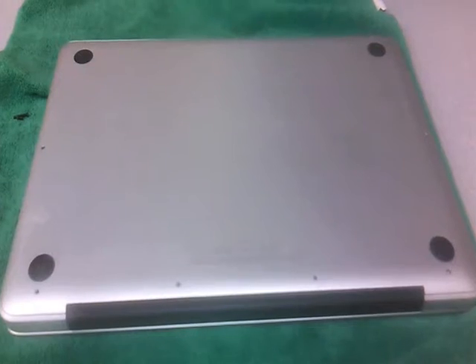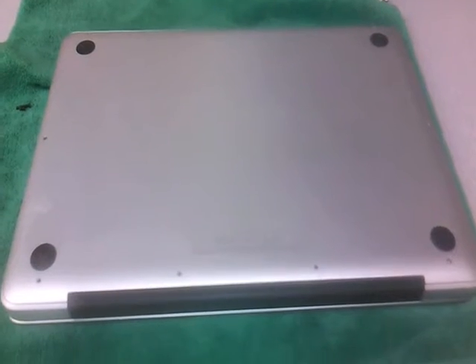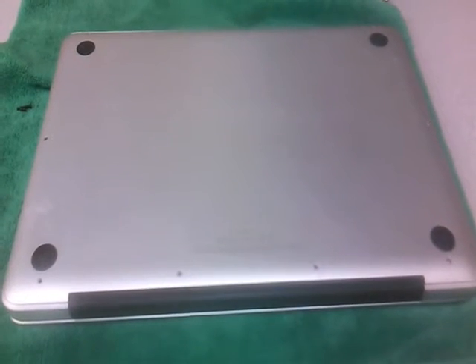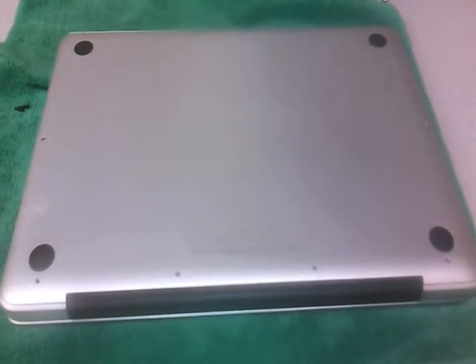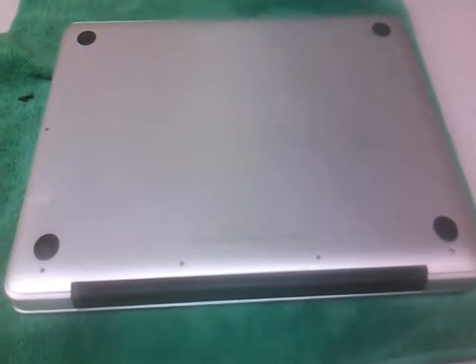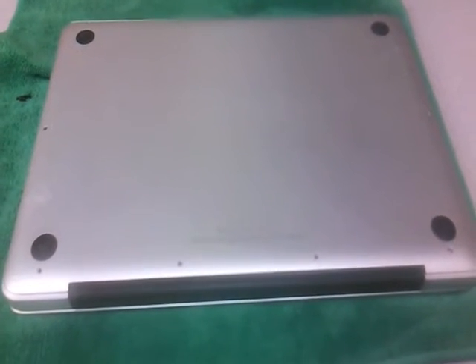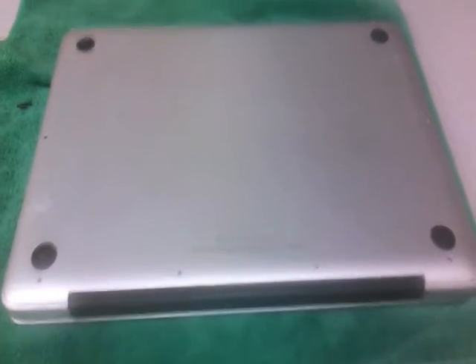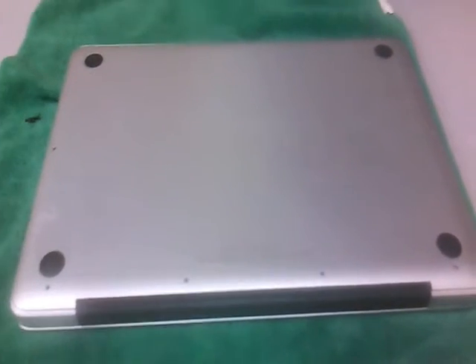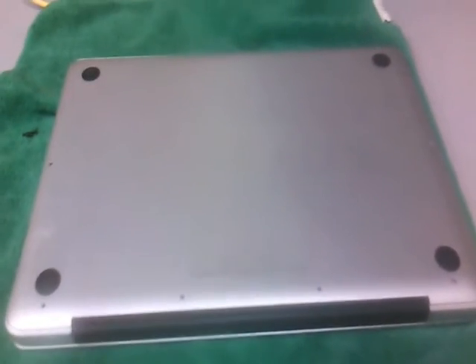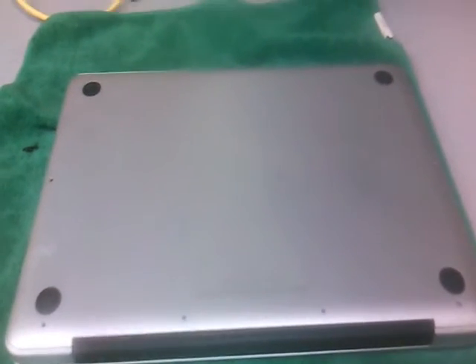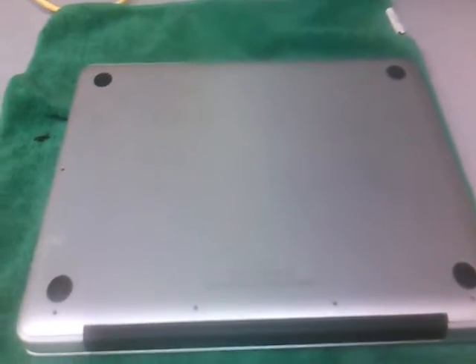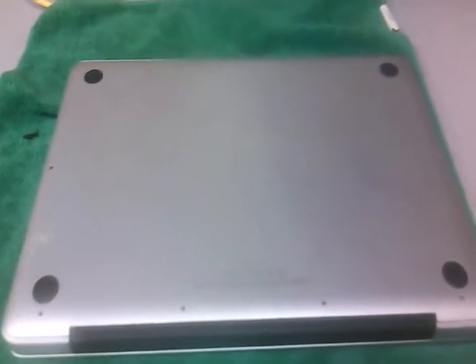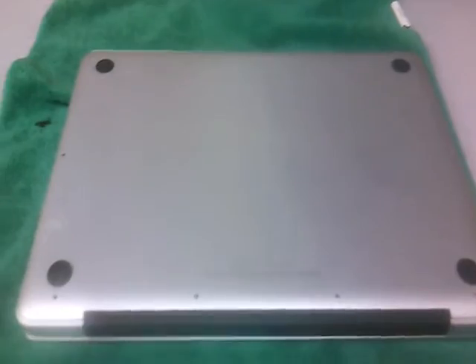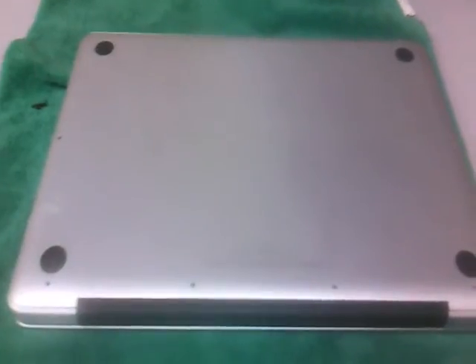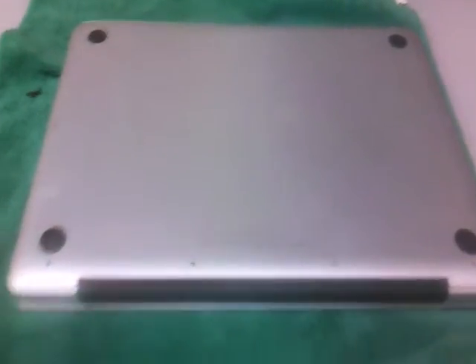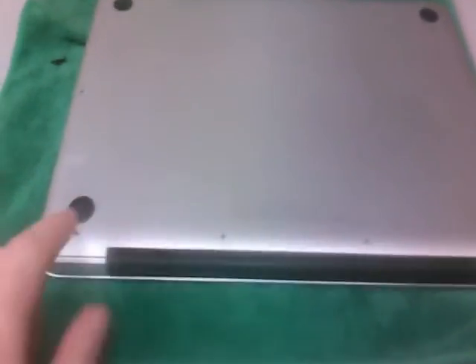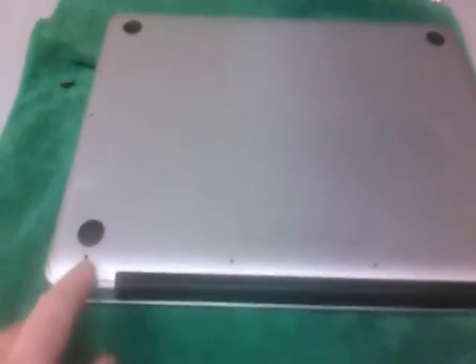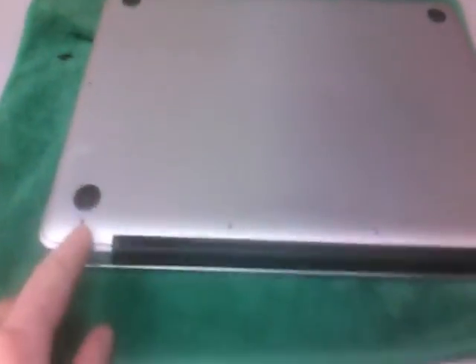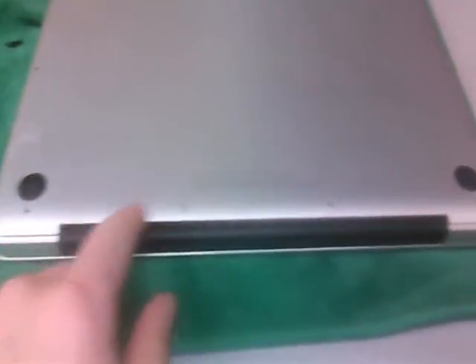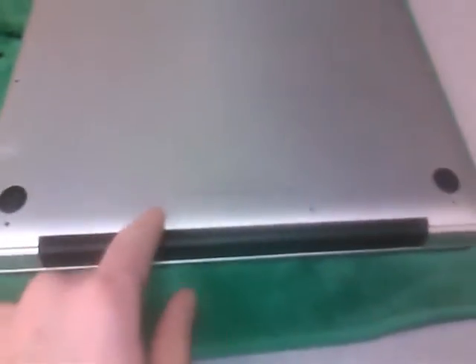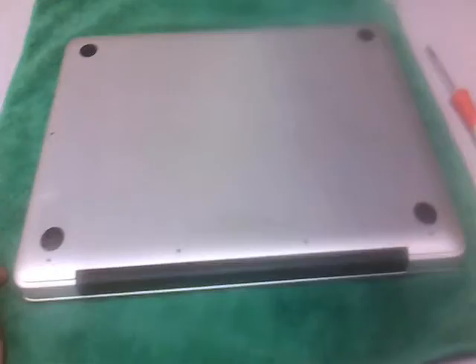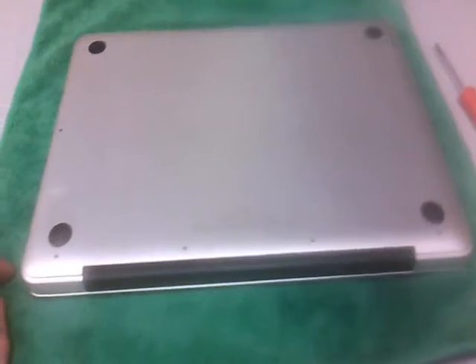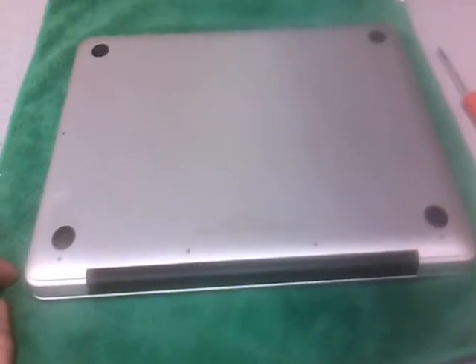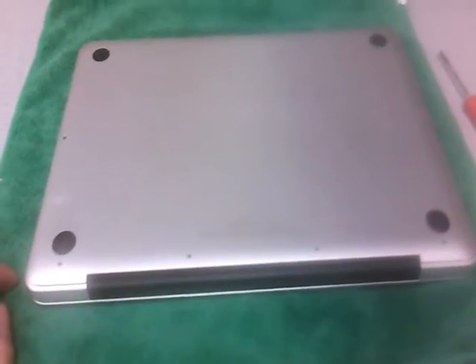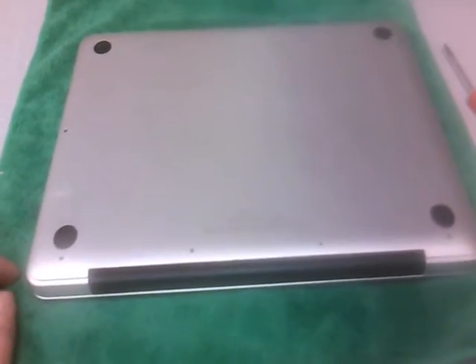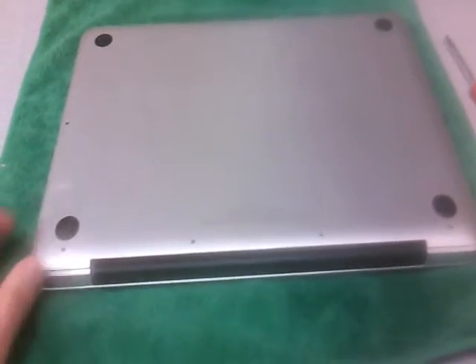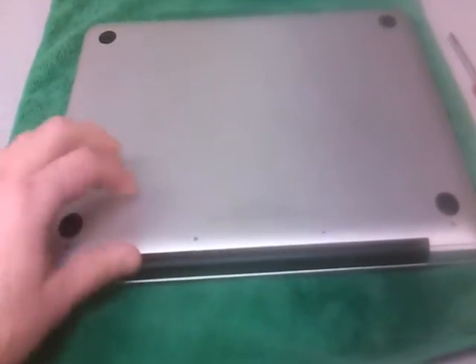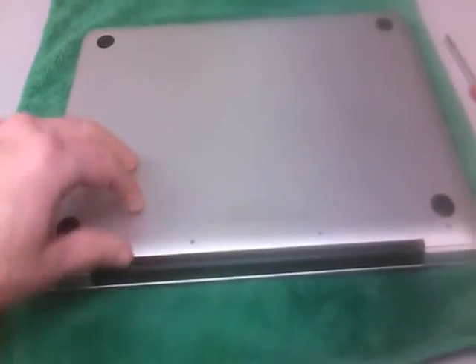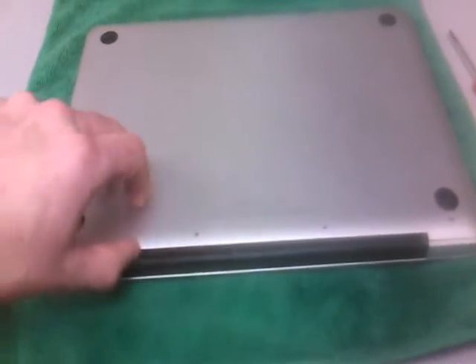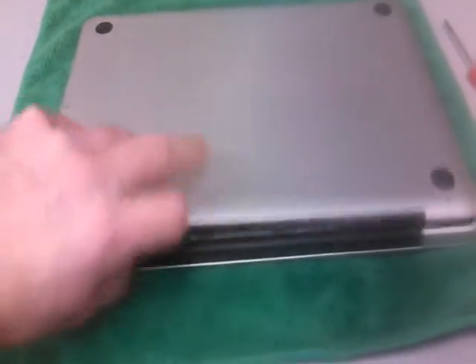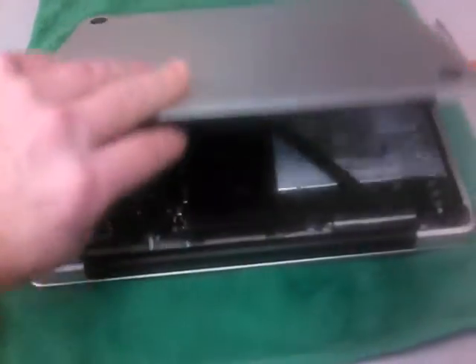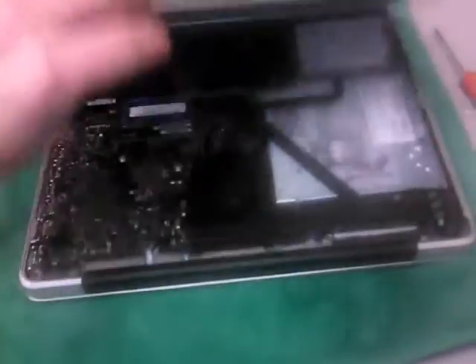Start by taking the bottom panel off. There are ten screws. Once you've got all the screws out, the back panel just lifts off.